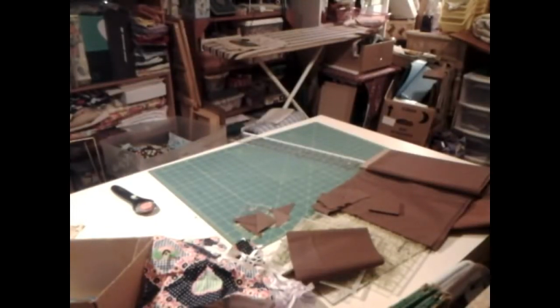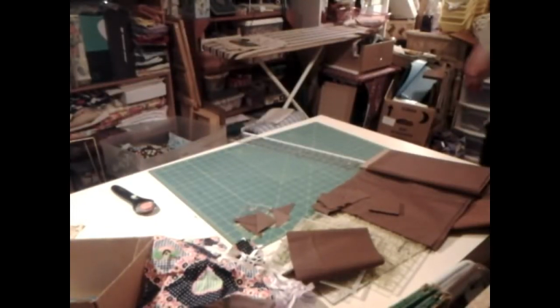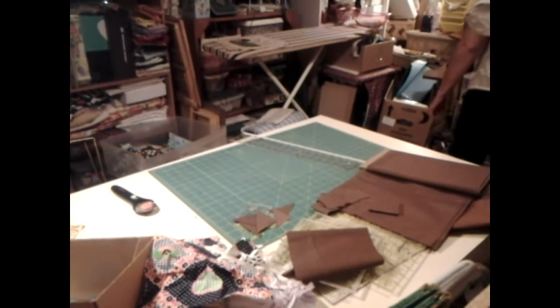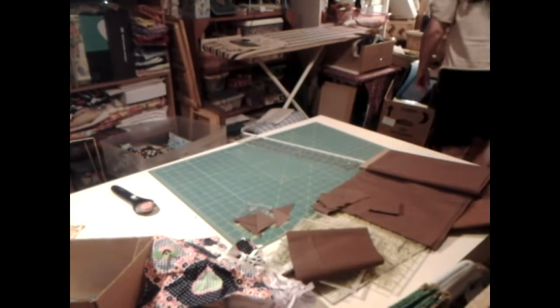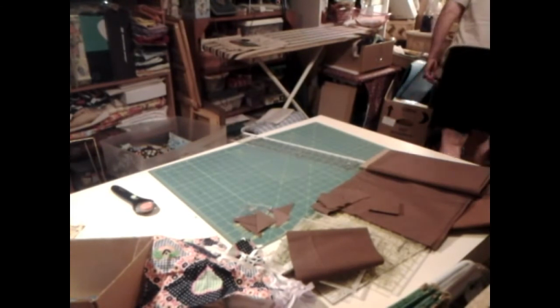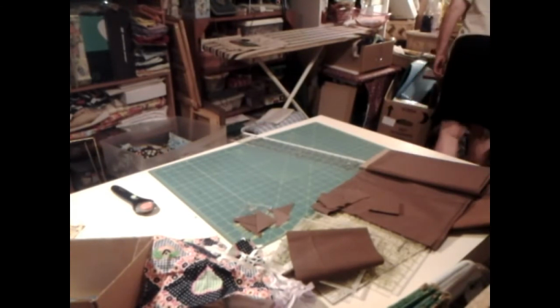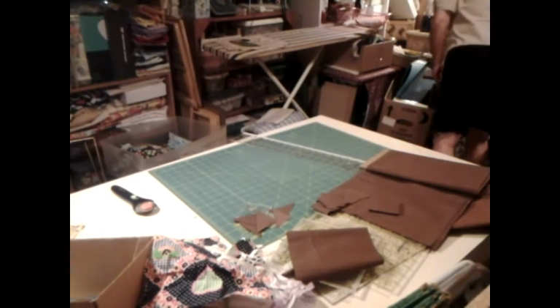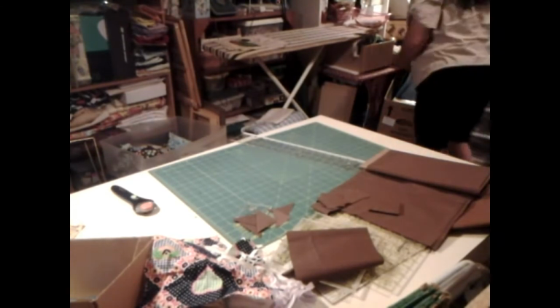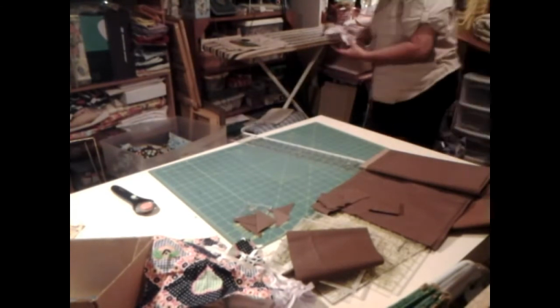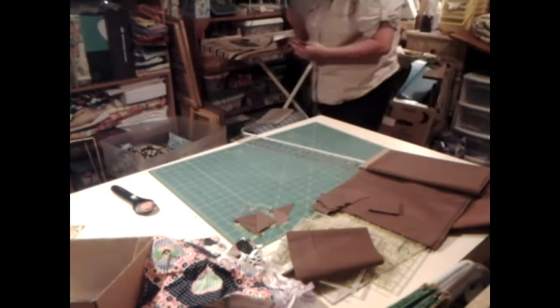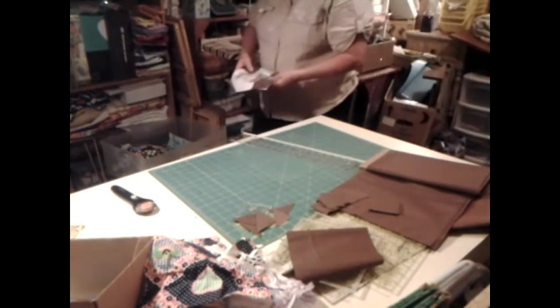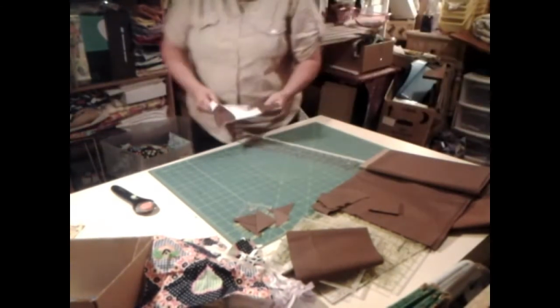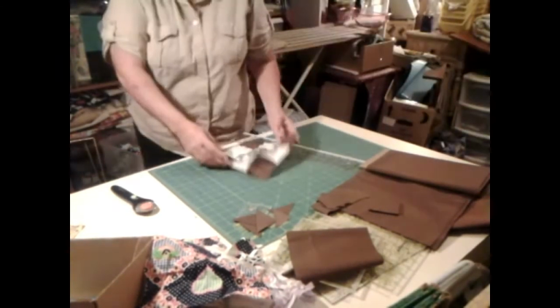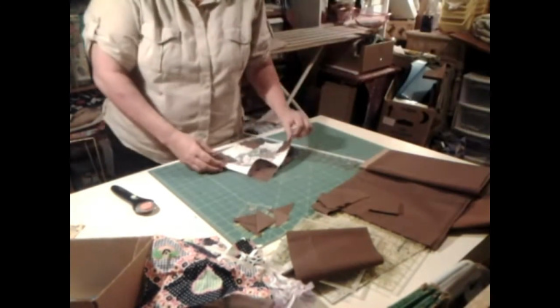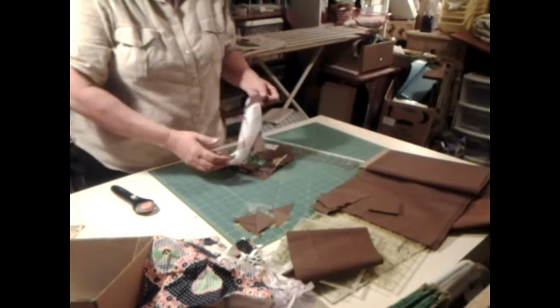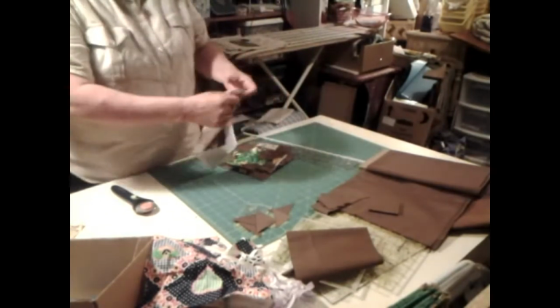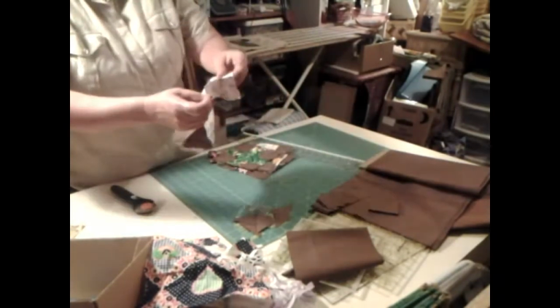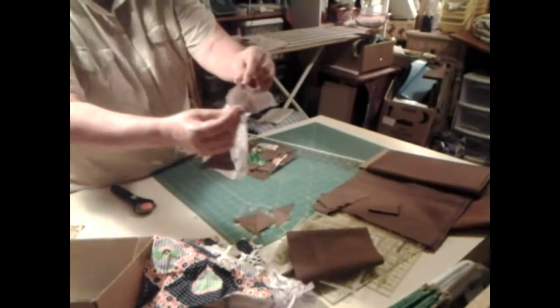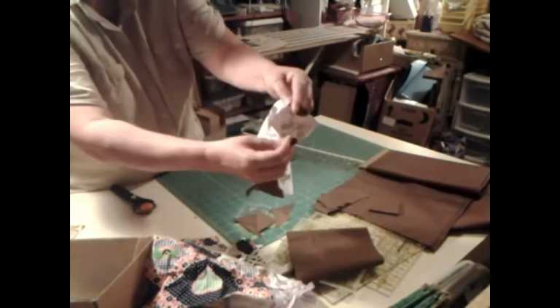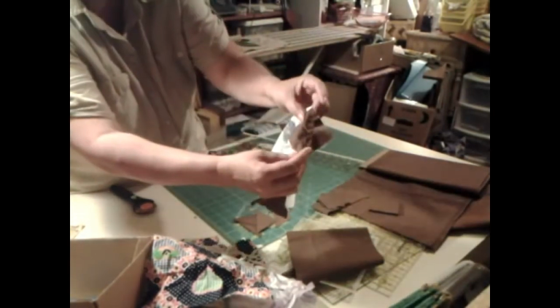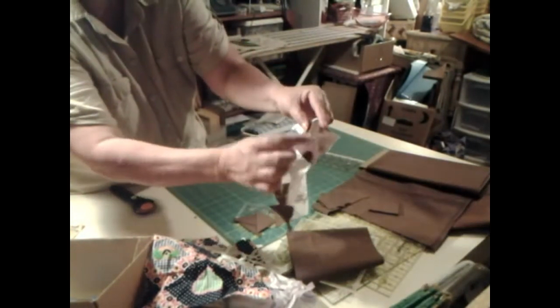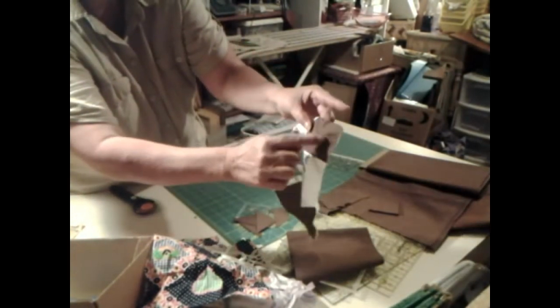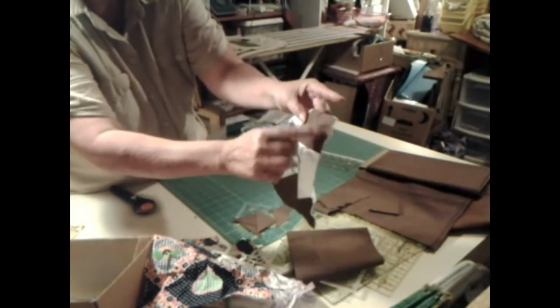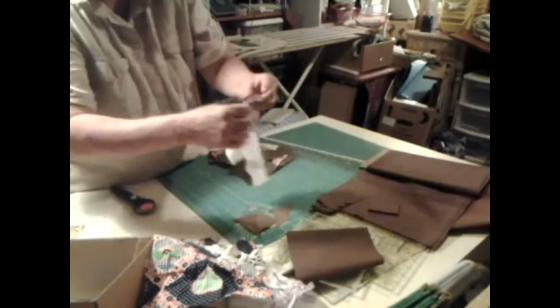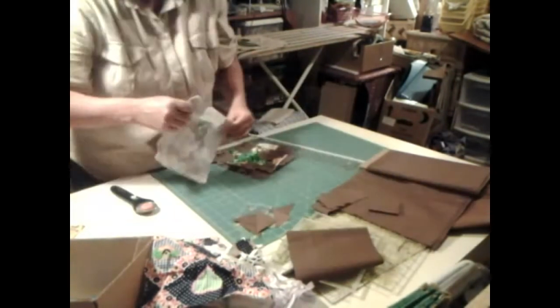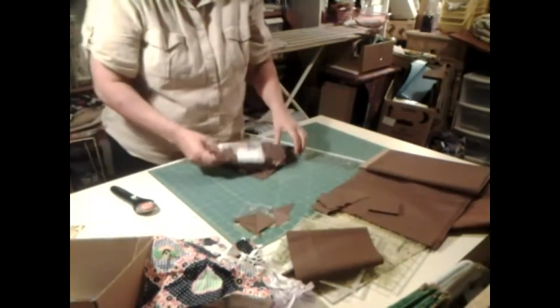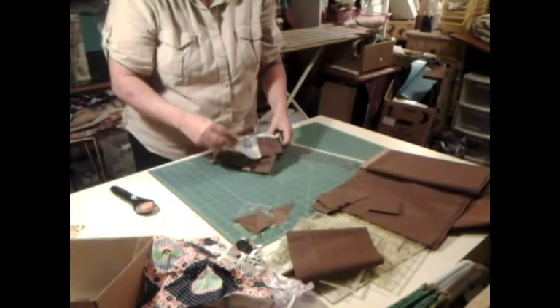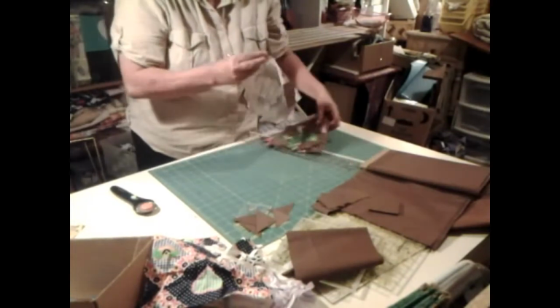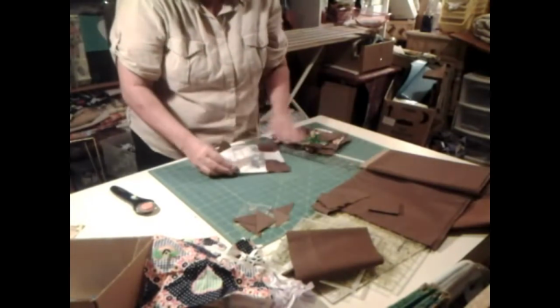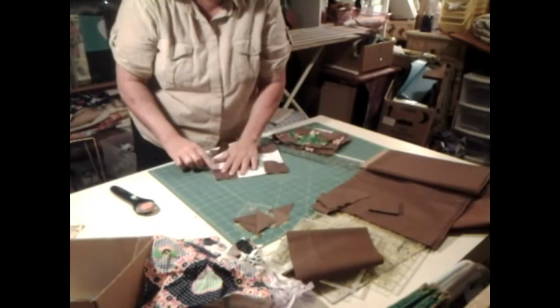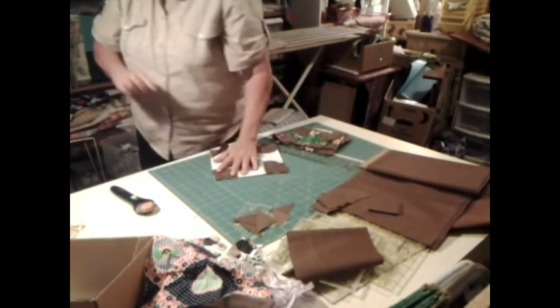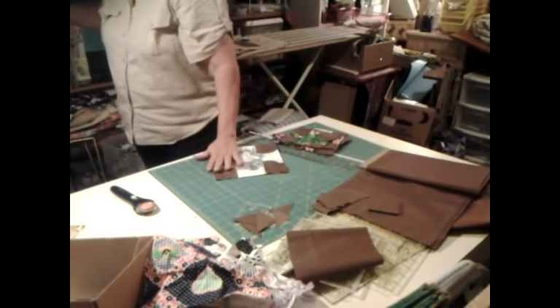Alrighty, I have got some of them done. Now these ones that are bigger, I sewed them on two edges. So now we want to cut down the middle of these.